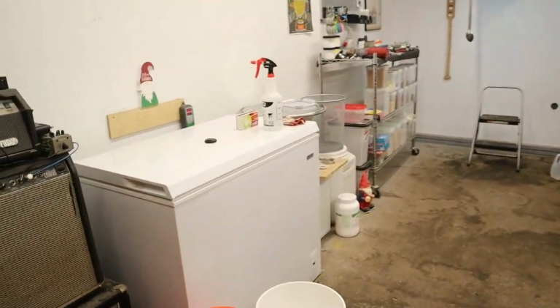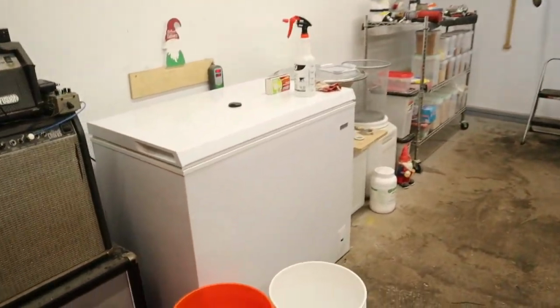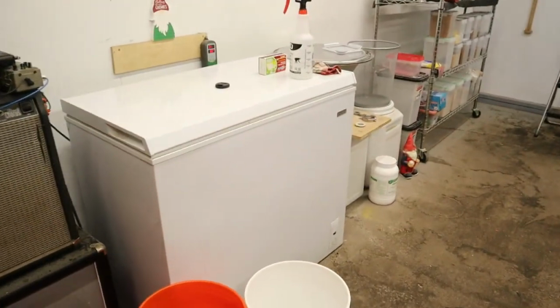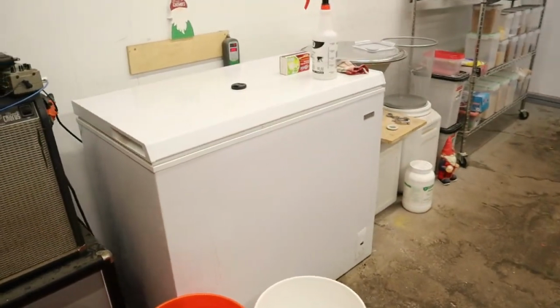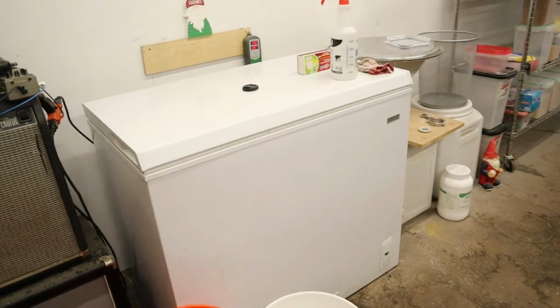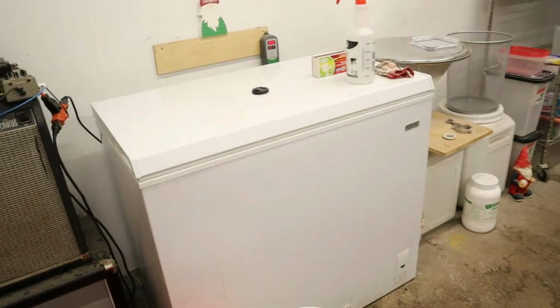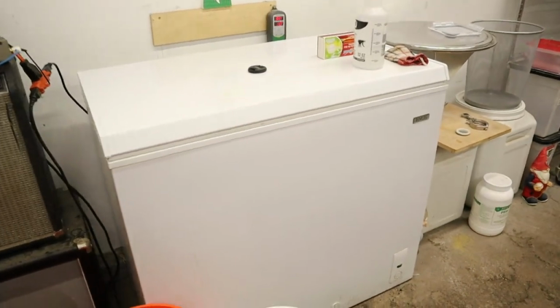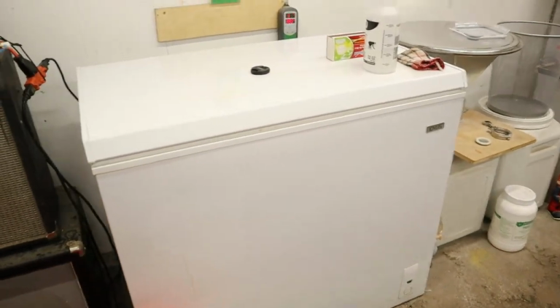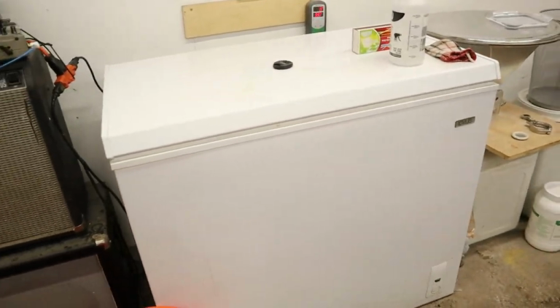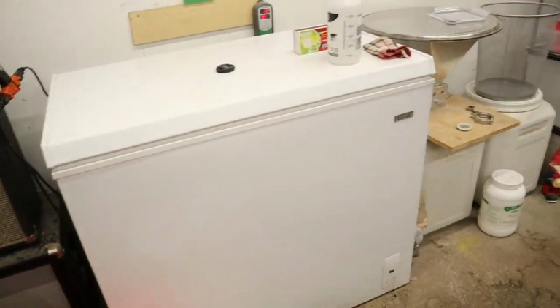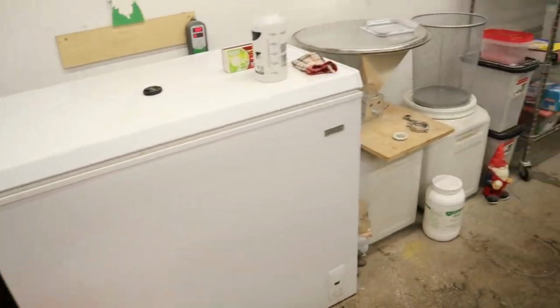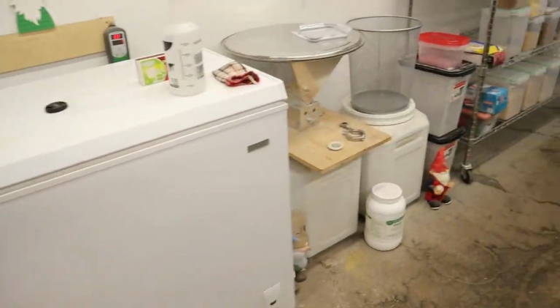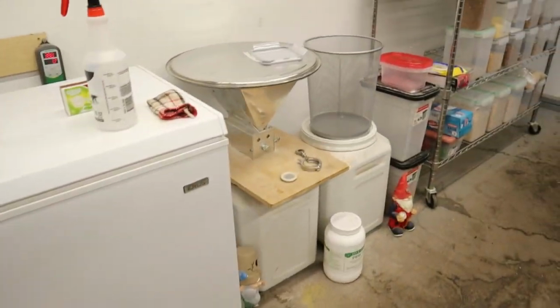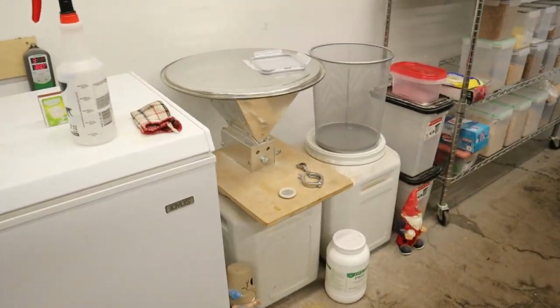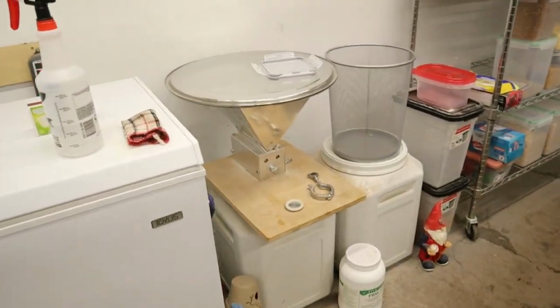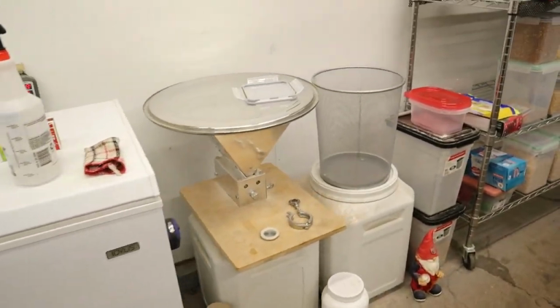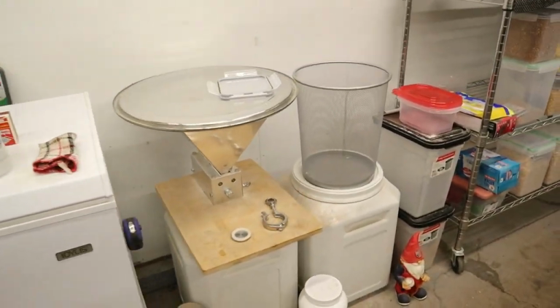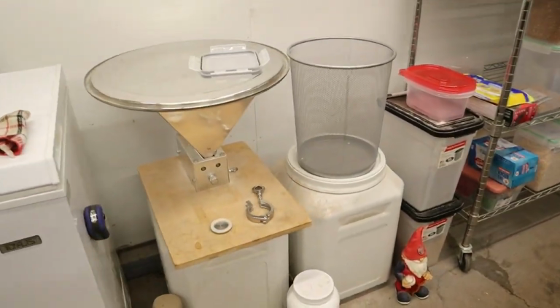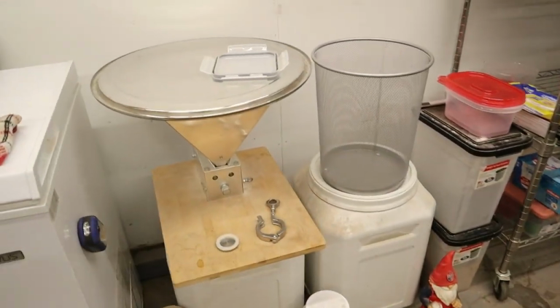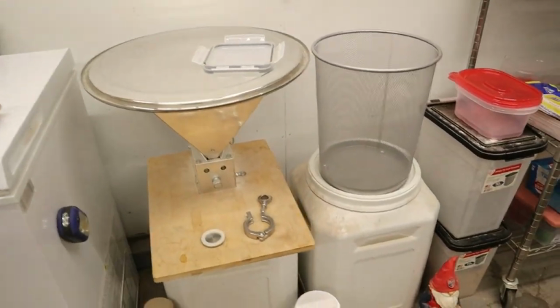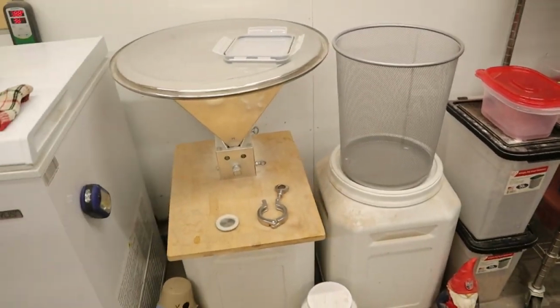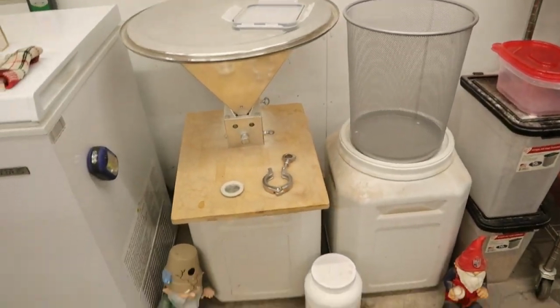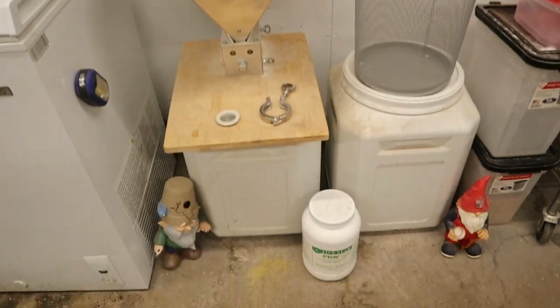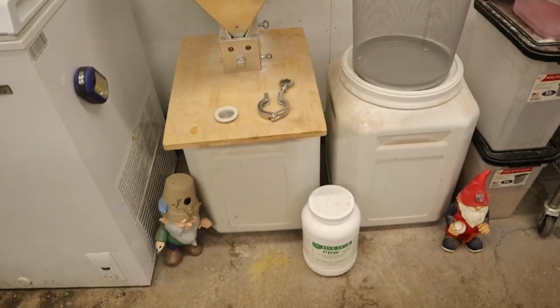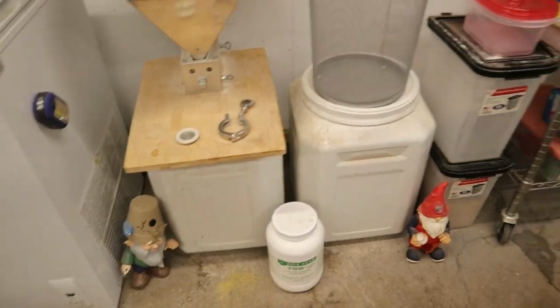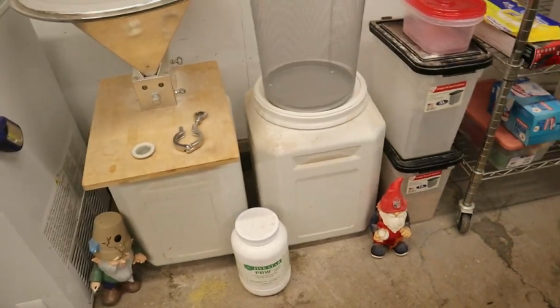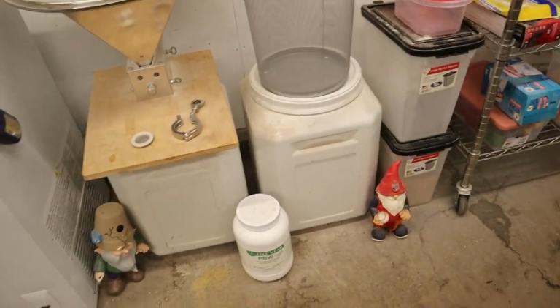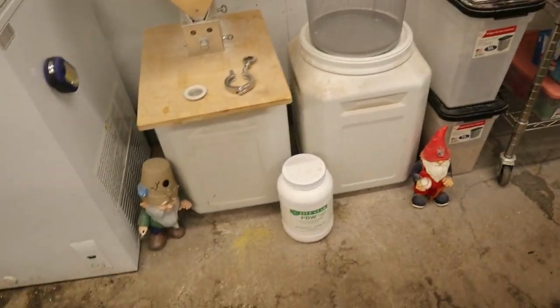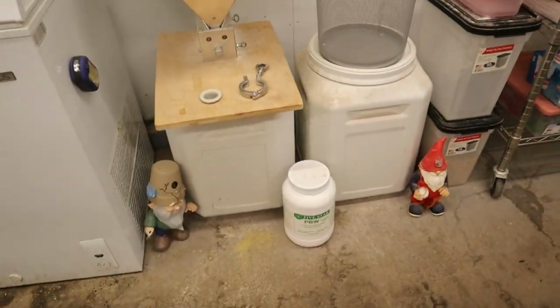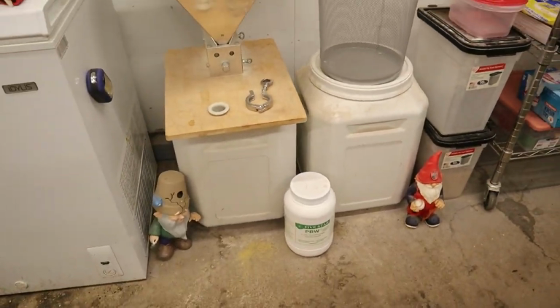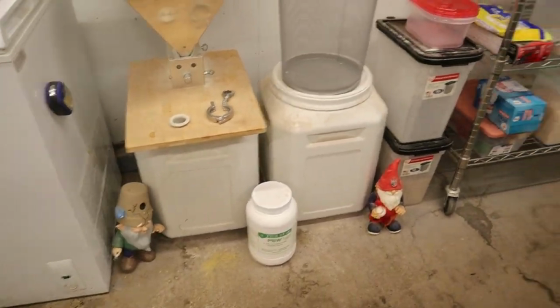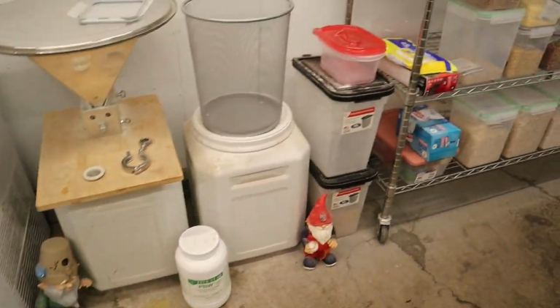Here's the freezer I put my kegs in — I'm too lazy to turn into a keezer, I gotta get on that. My grain mill of course, and where I keep my base malts.